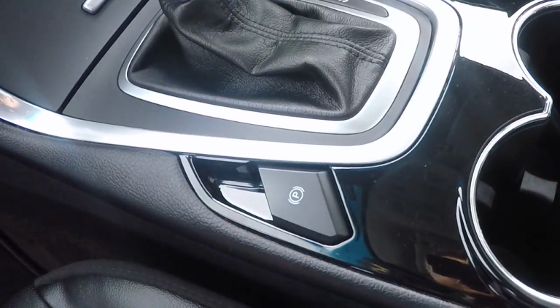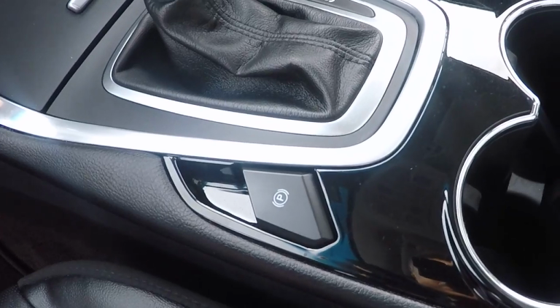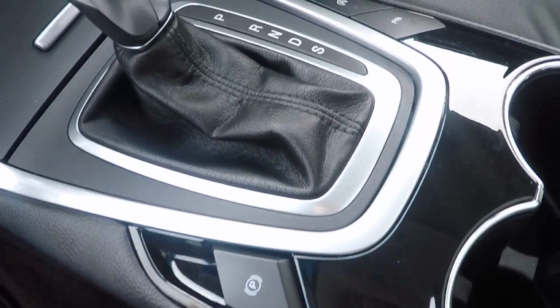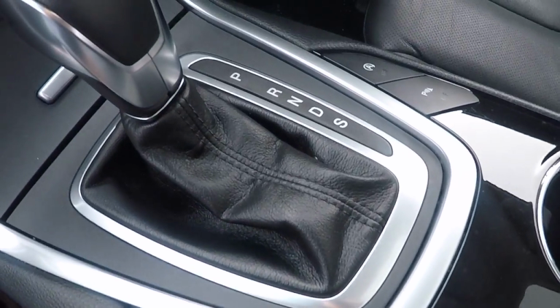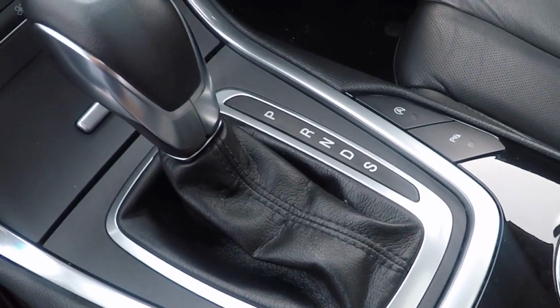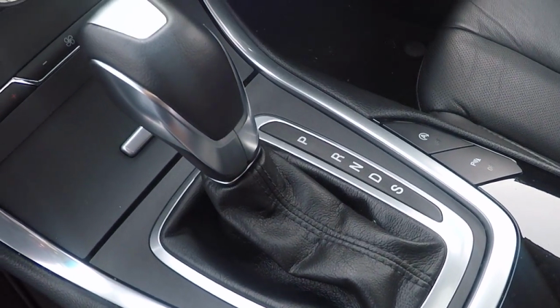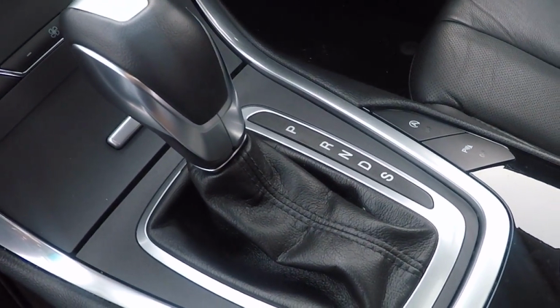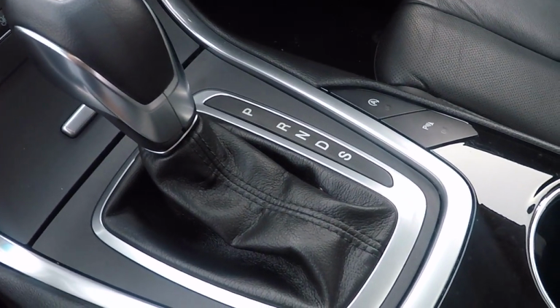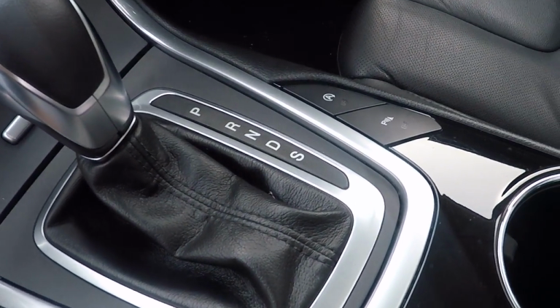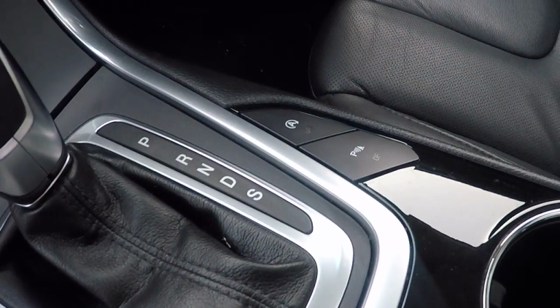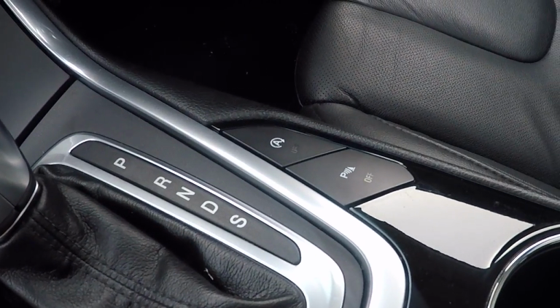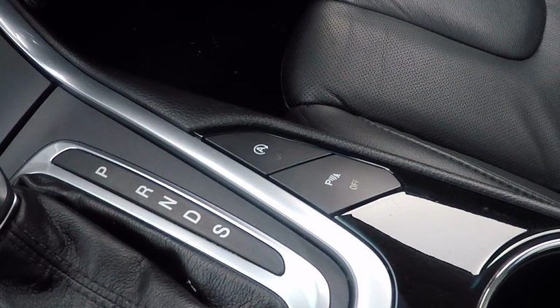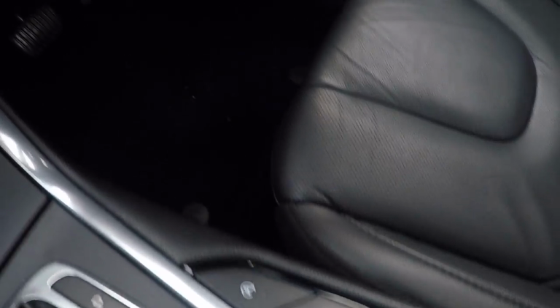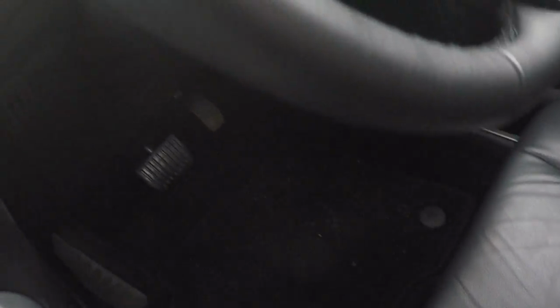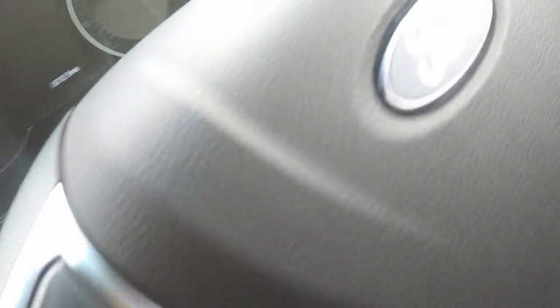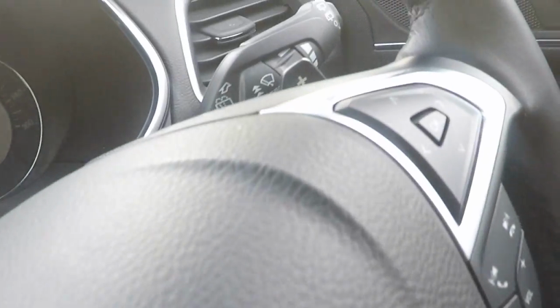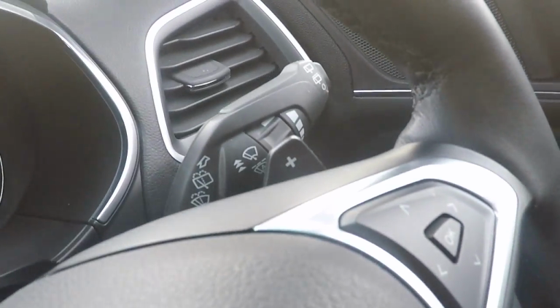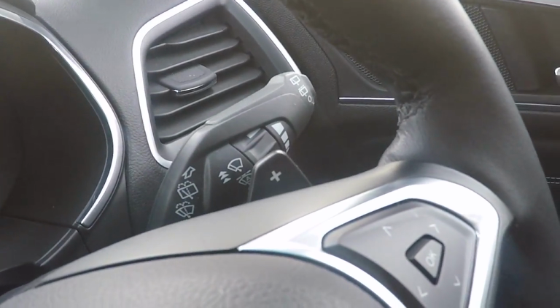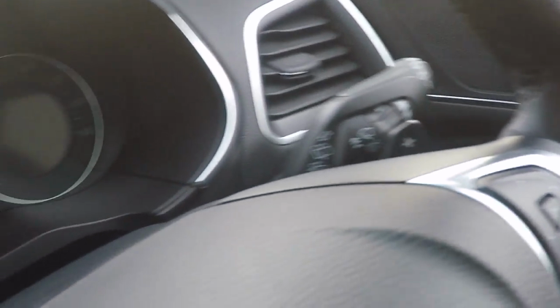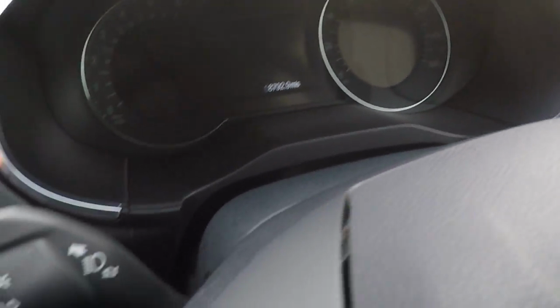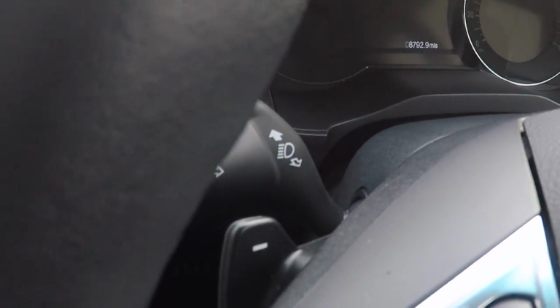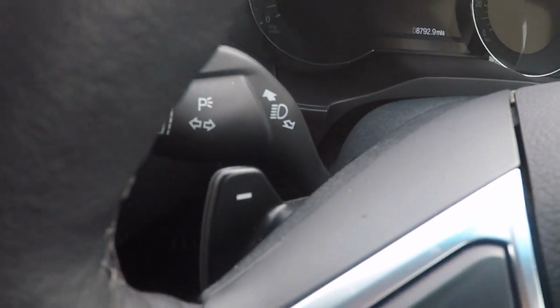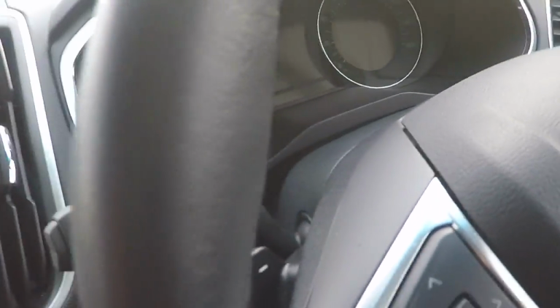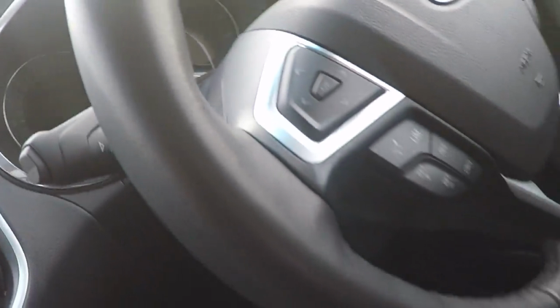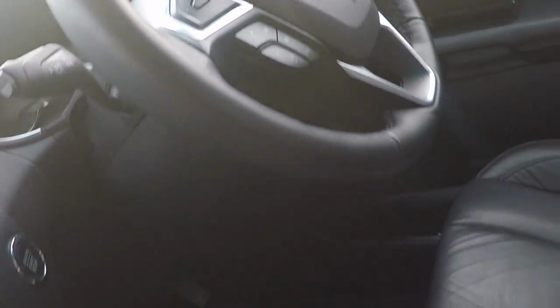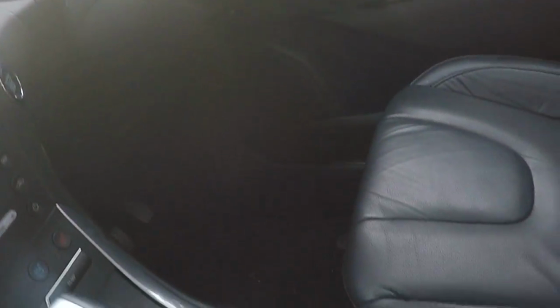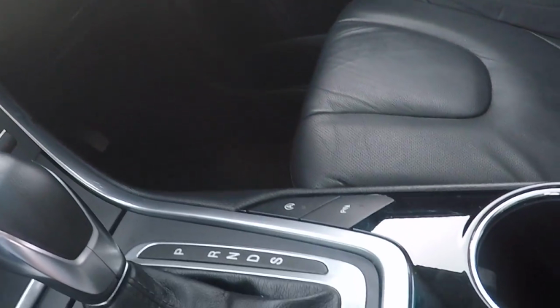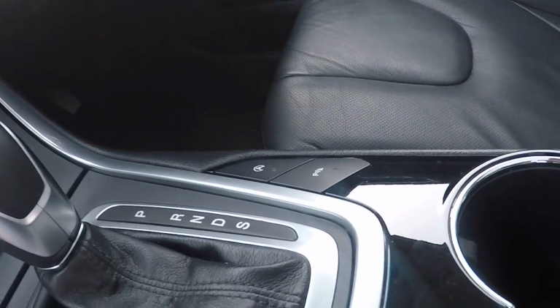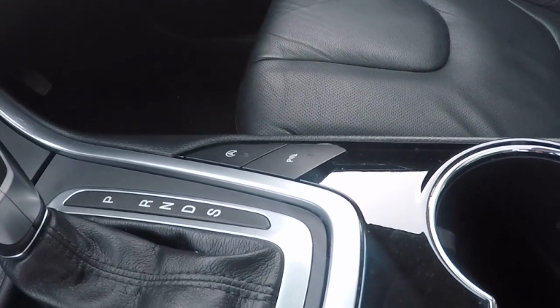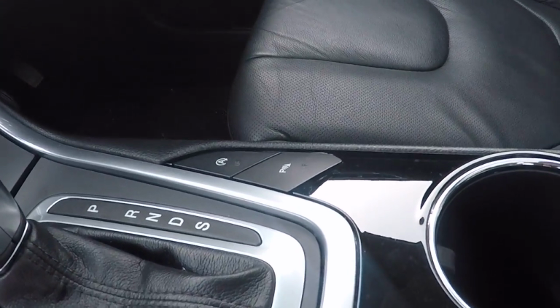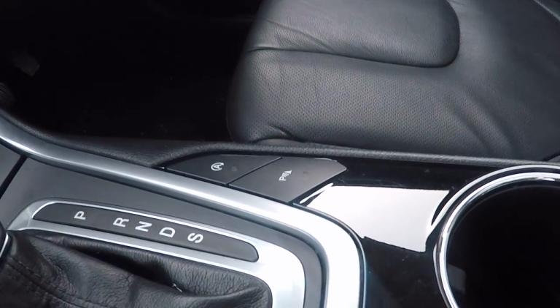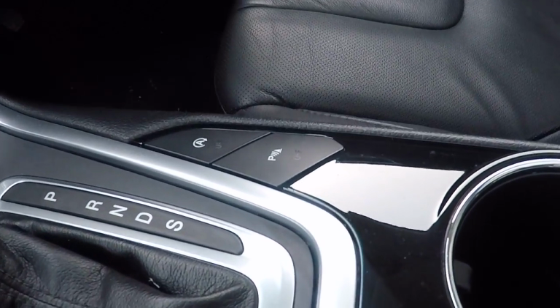There's the handbrake and the power shift gearbox which can be used in a semi-automatic mode using the paddles just behind the steering wheel. Really simple to use in a semi-automatic mode.